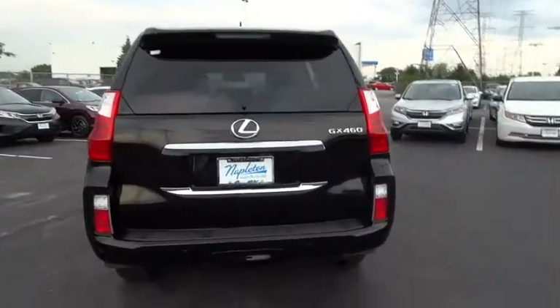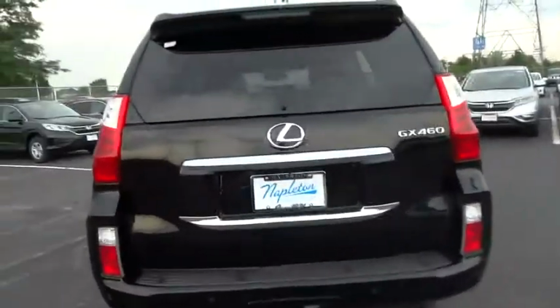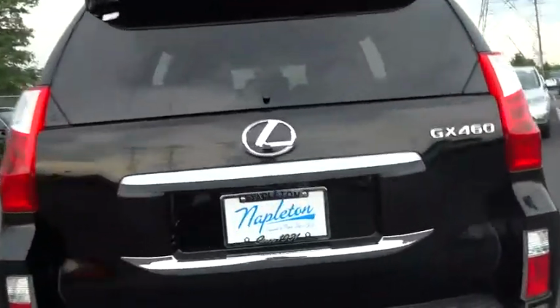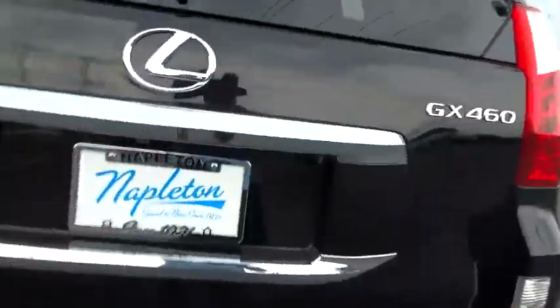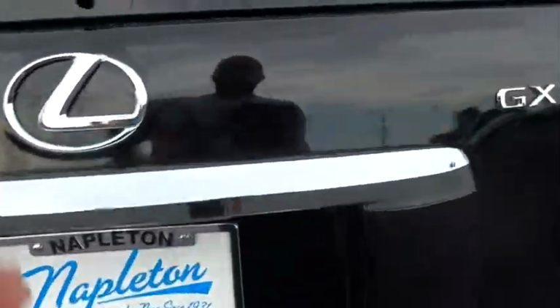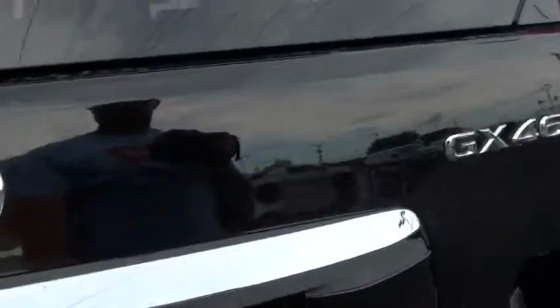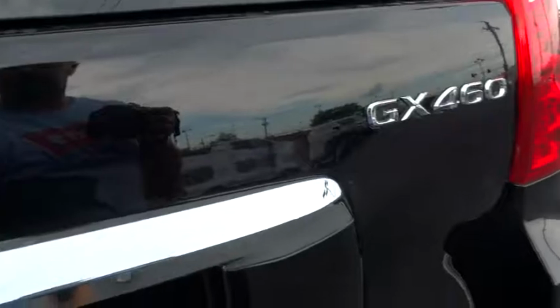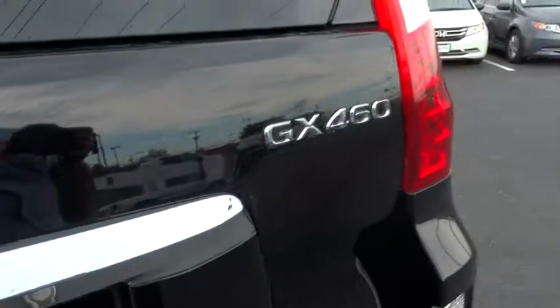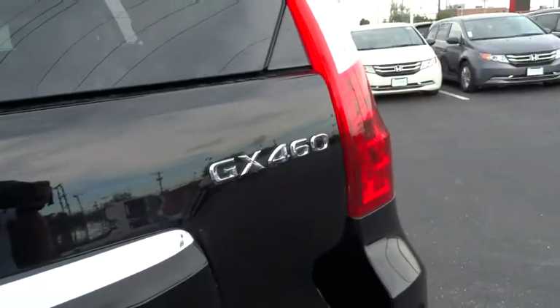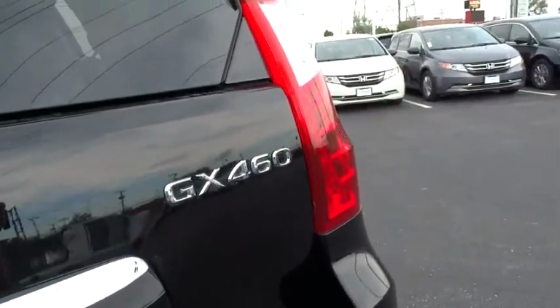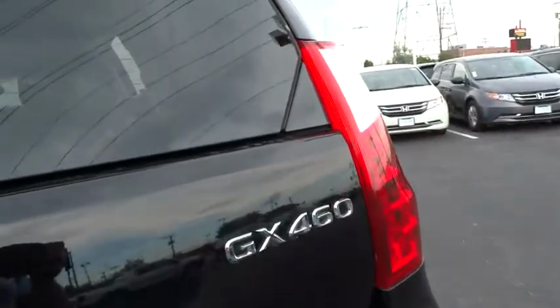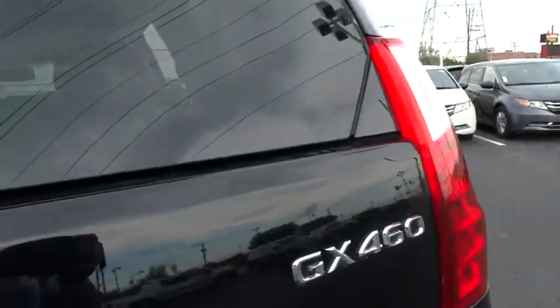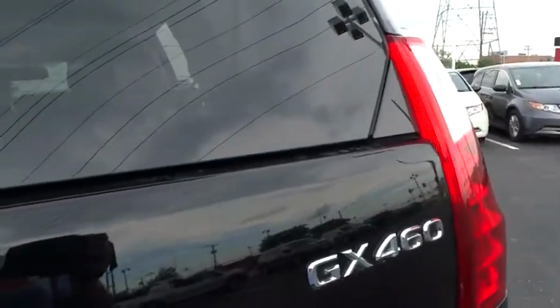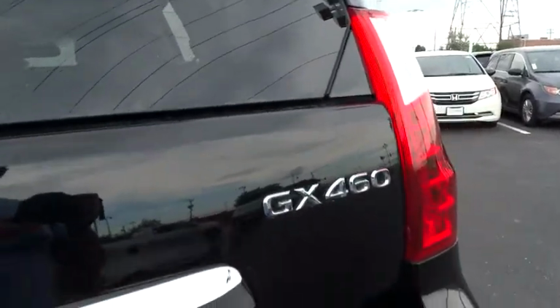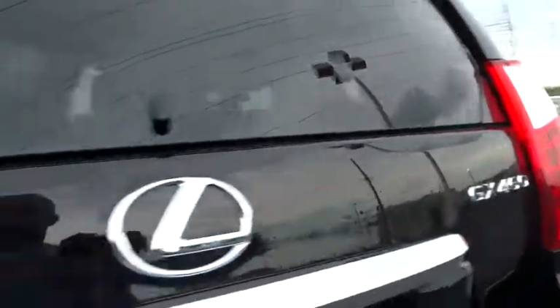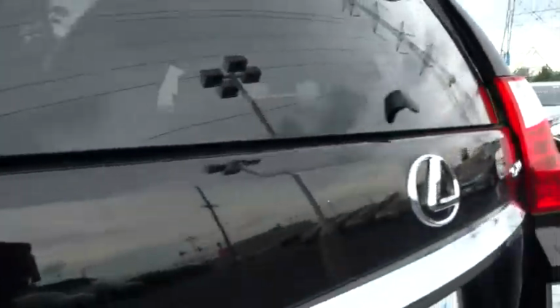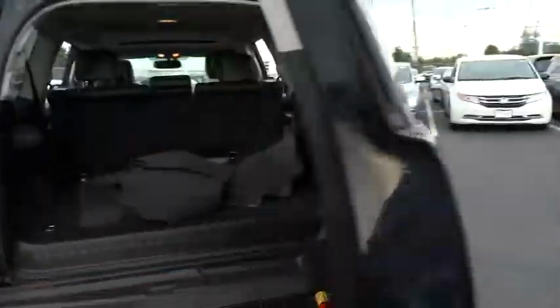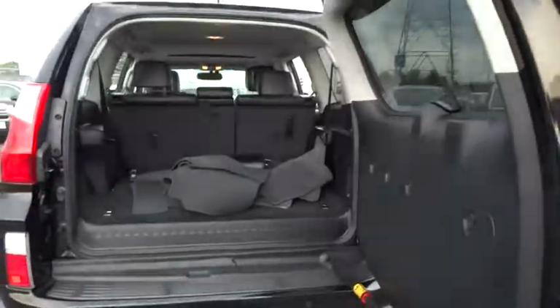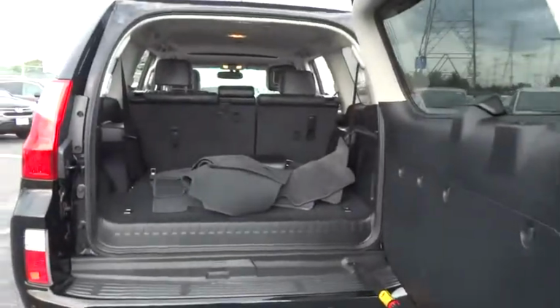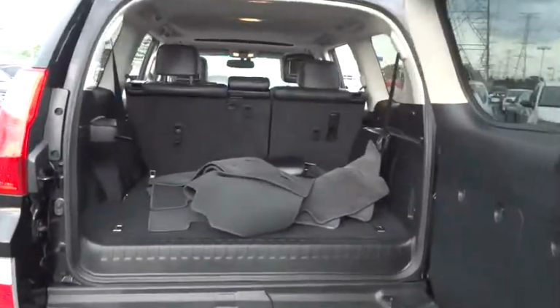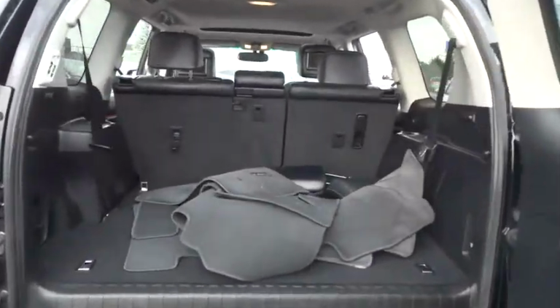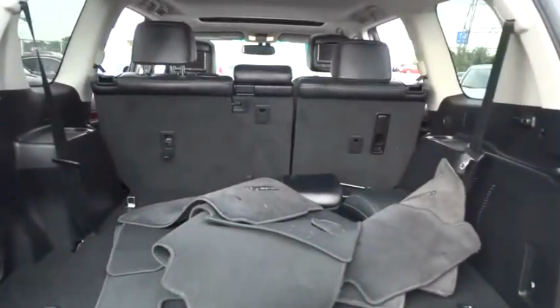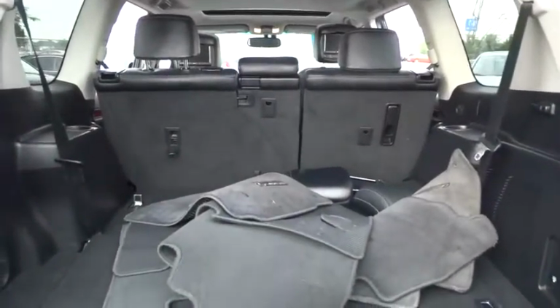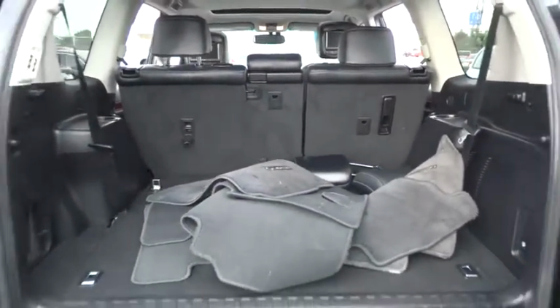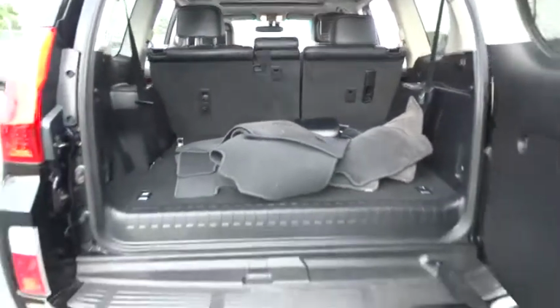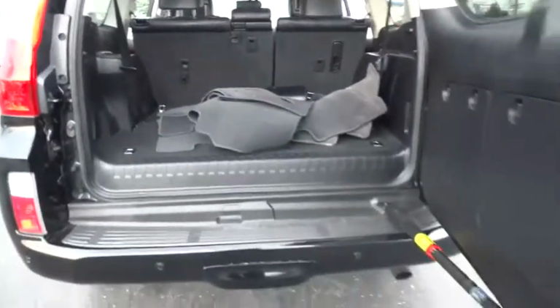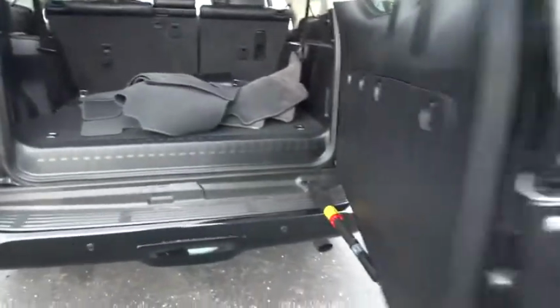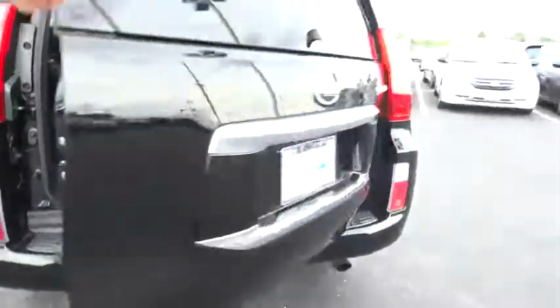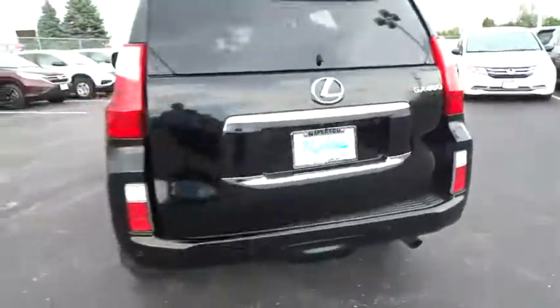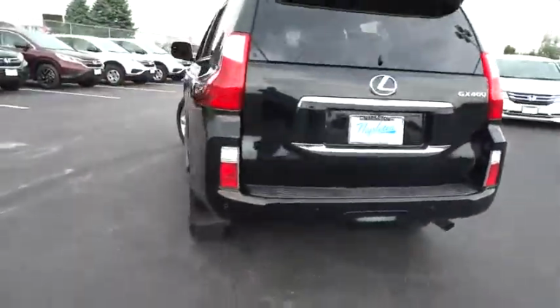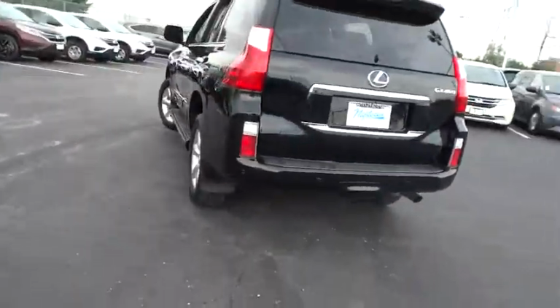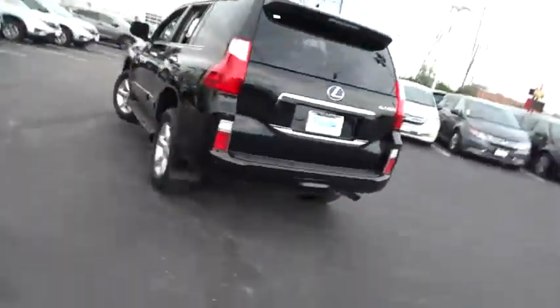This vehicle has less than 40,000 miles. Here are some of this vehicle's great options: power passenger seat, traction control, navigation system, dual airbags, leather-wrapped steering wheel, navigation package, power steering, air conditioning front.